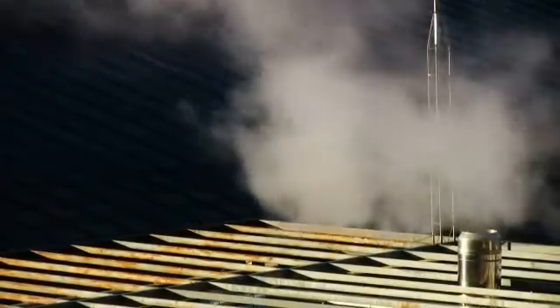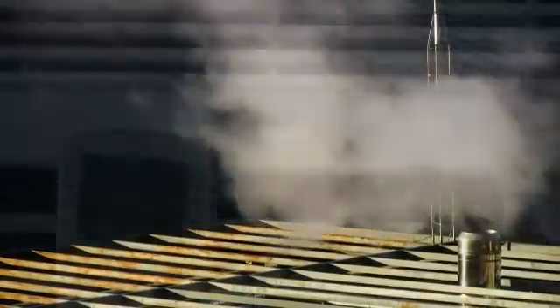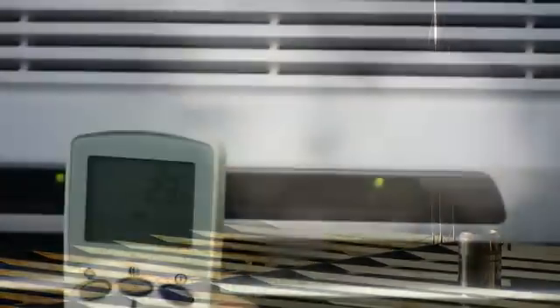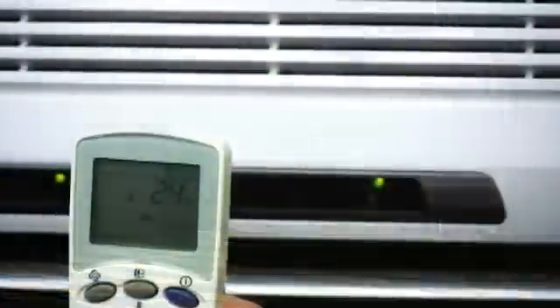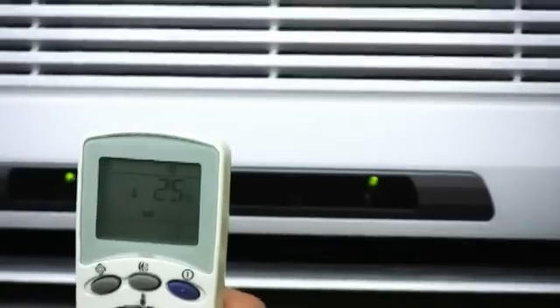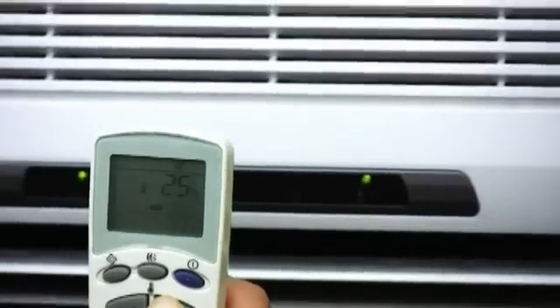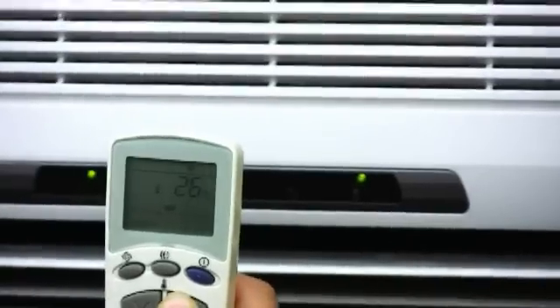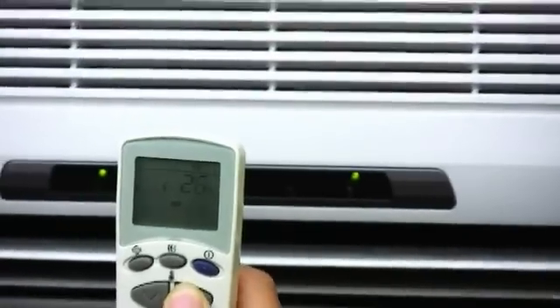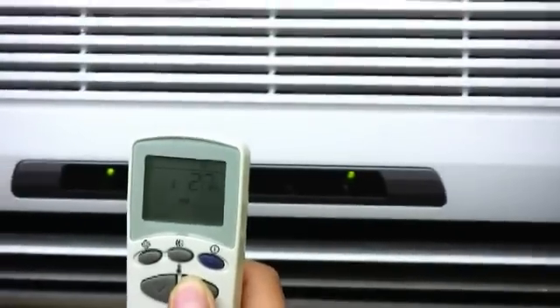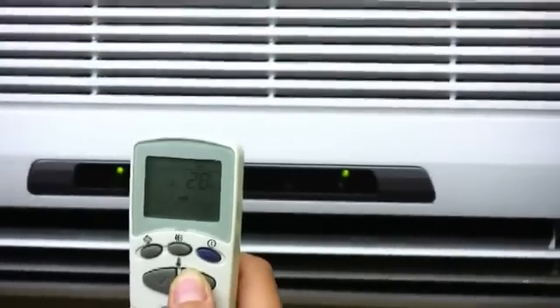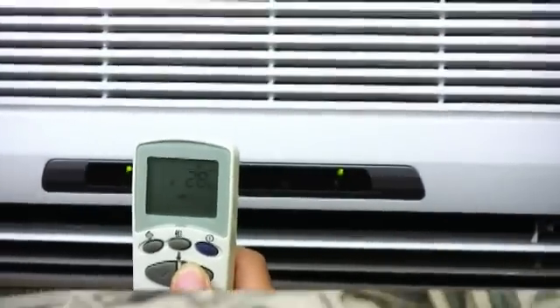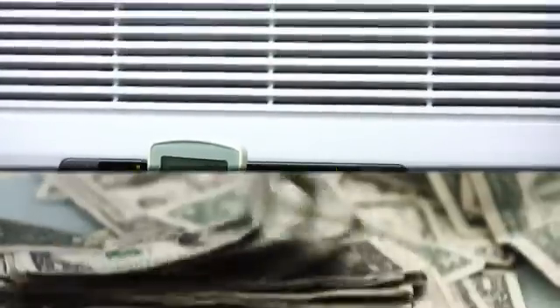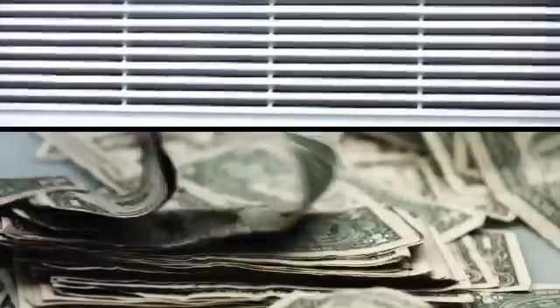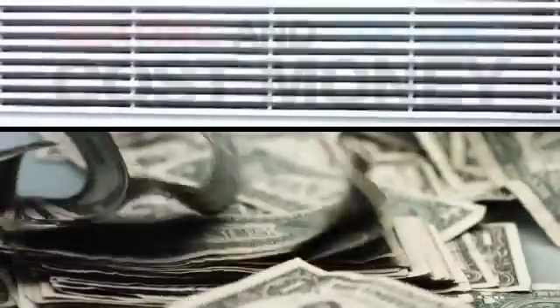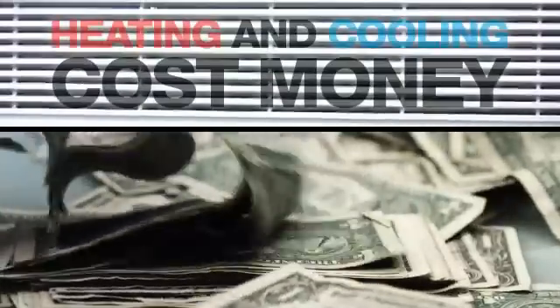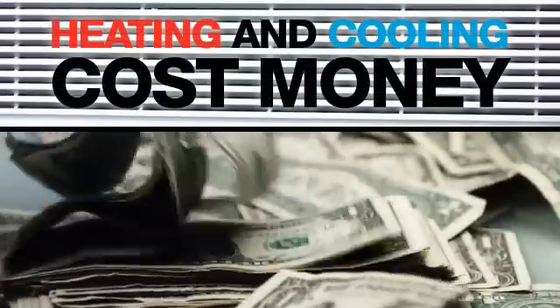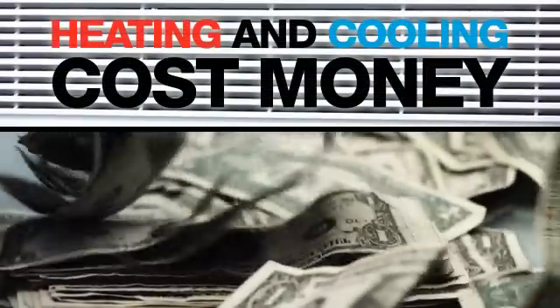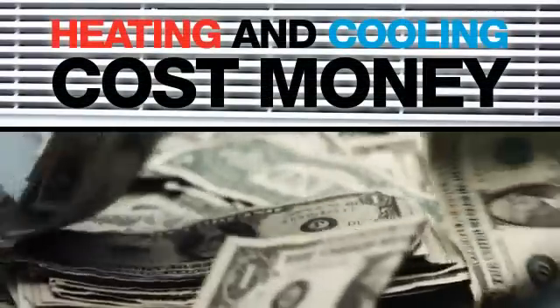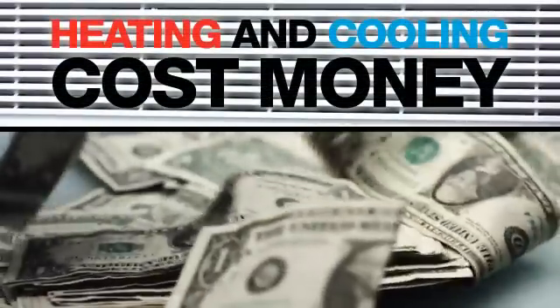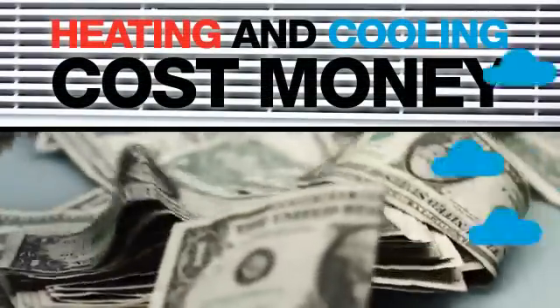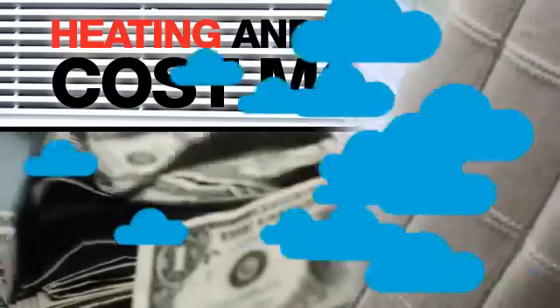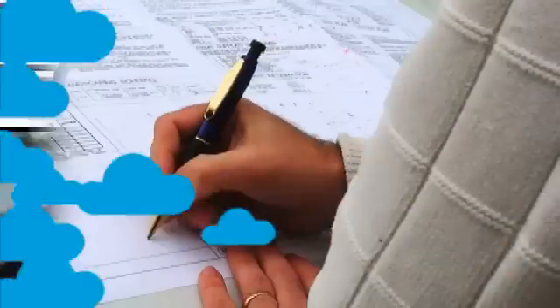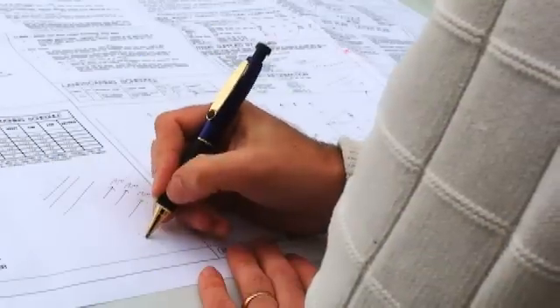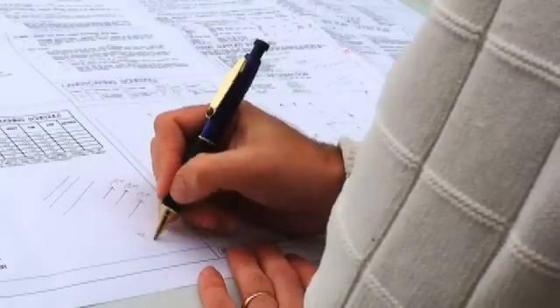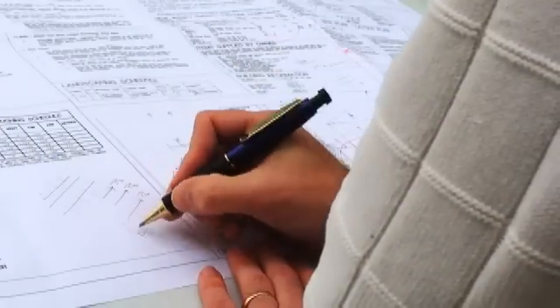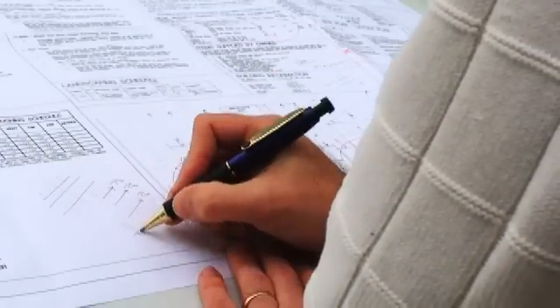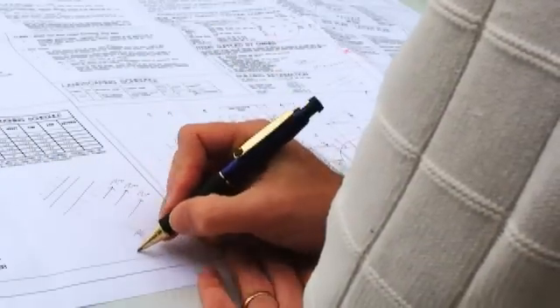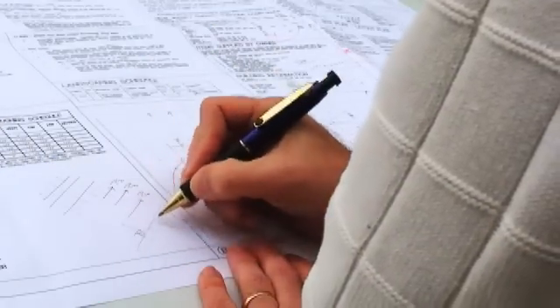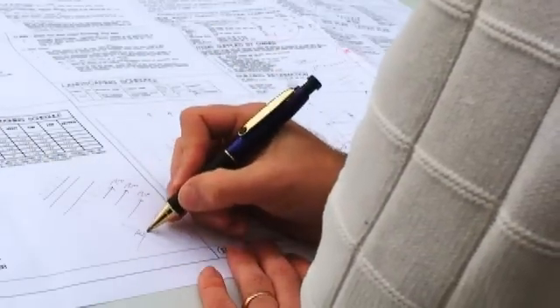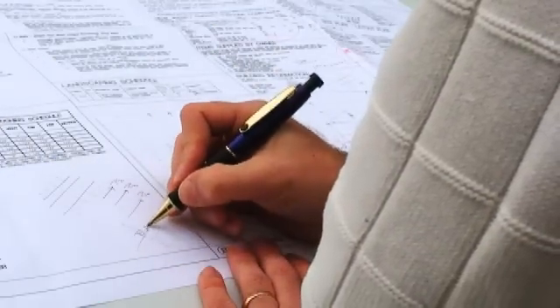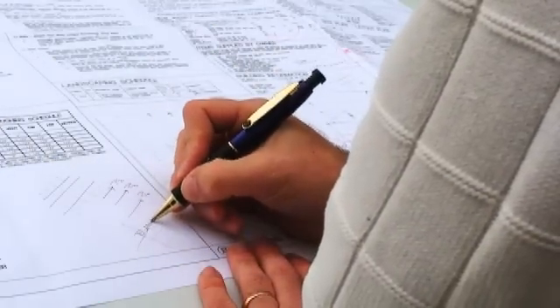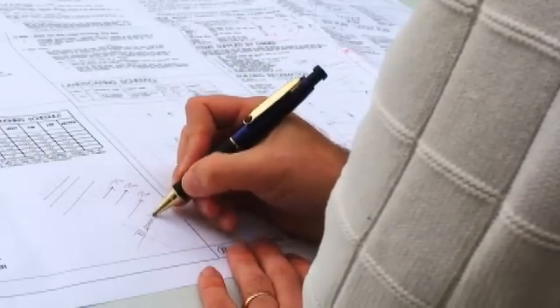Although few people understand the inner workings of a heat pump, everyone knows that heating and cooling cost money. With this challenge in mind, Octopus has developed a simplified heat pump system.